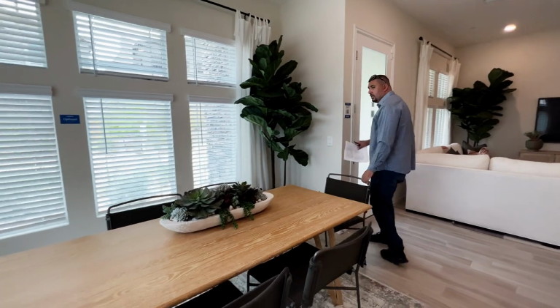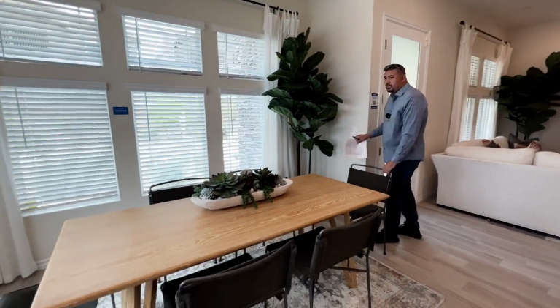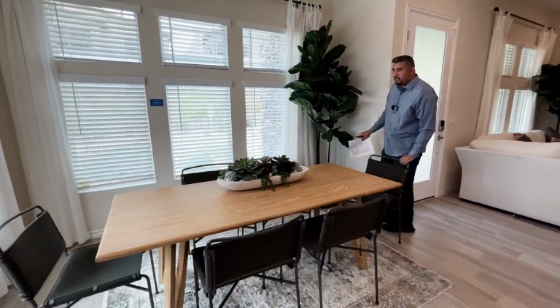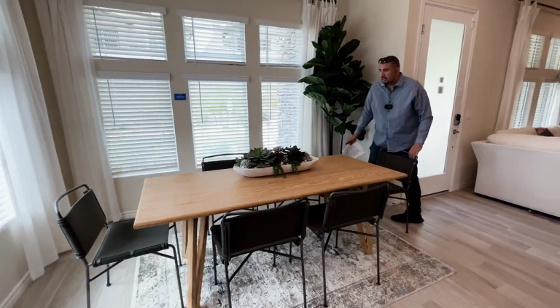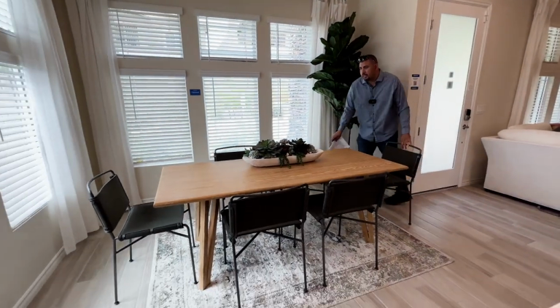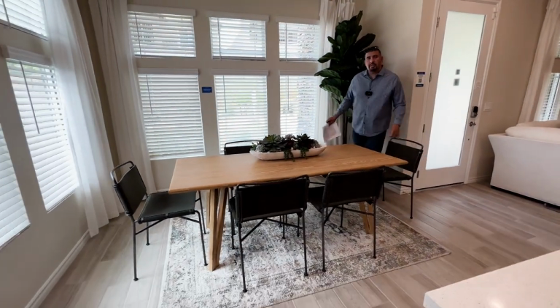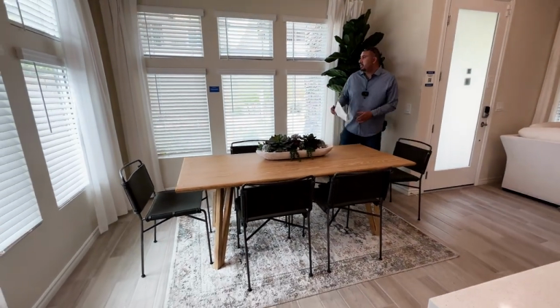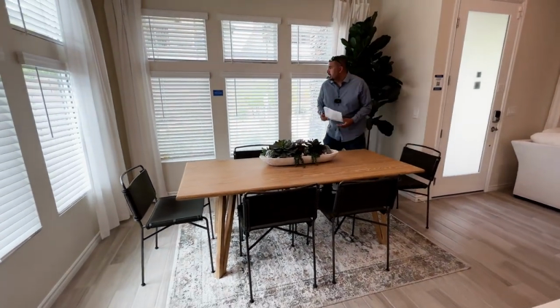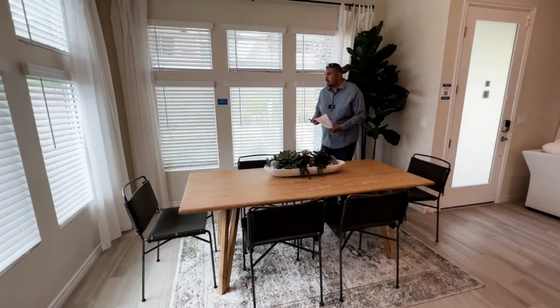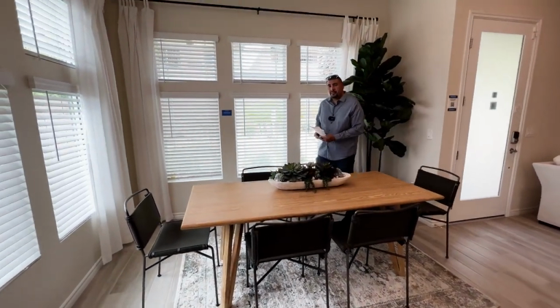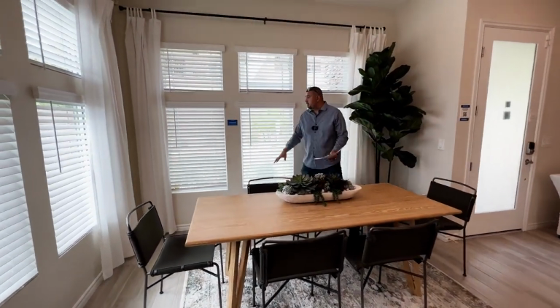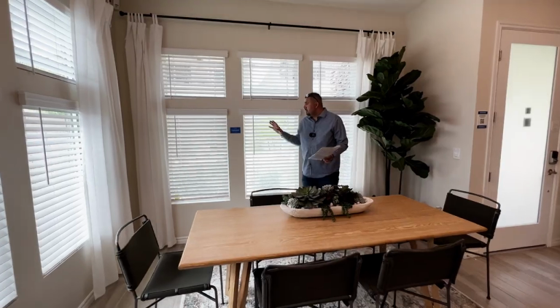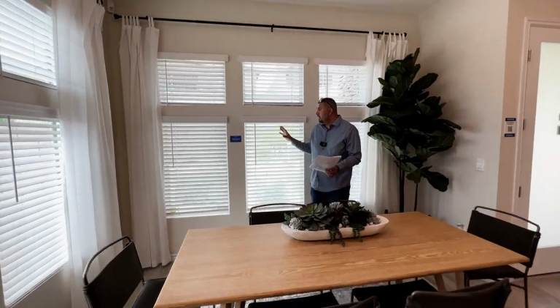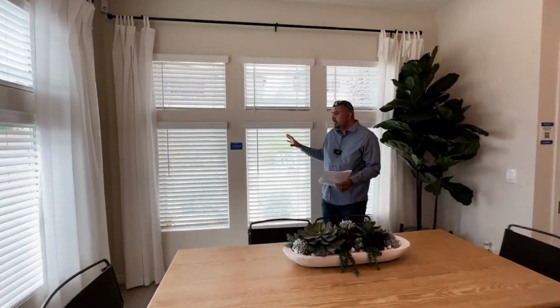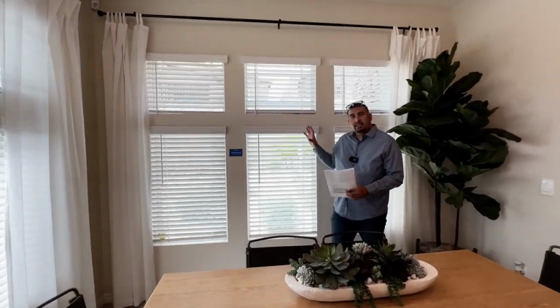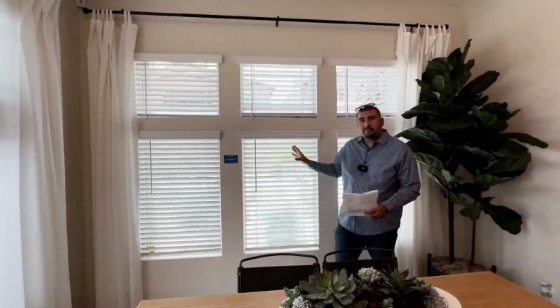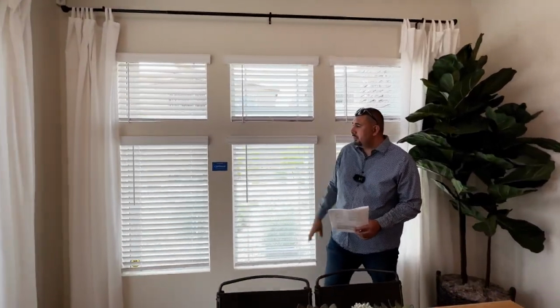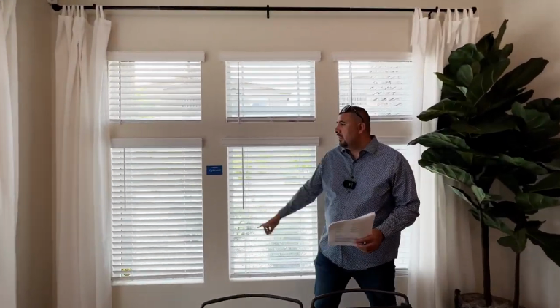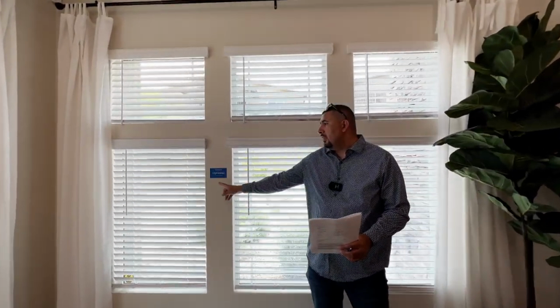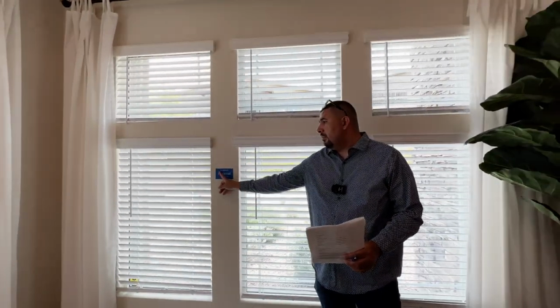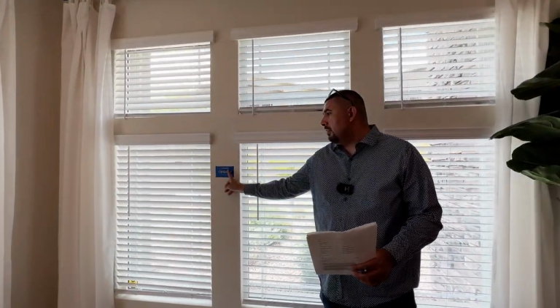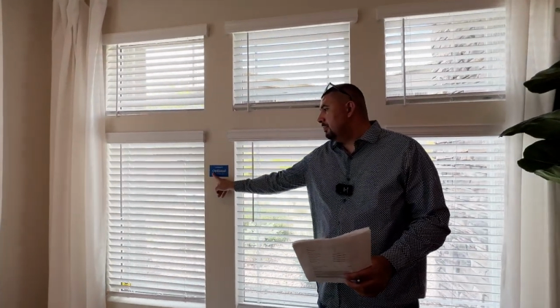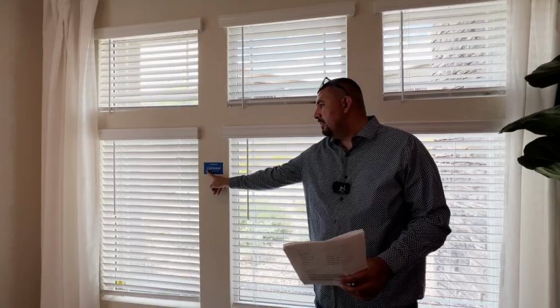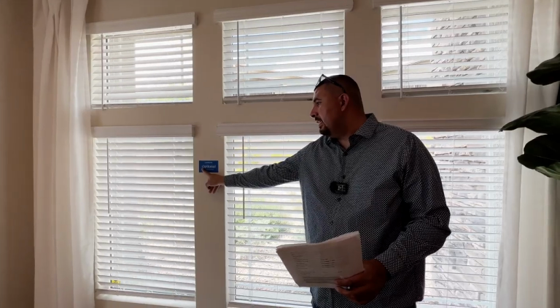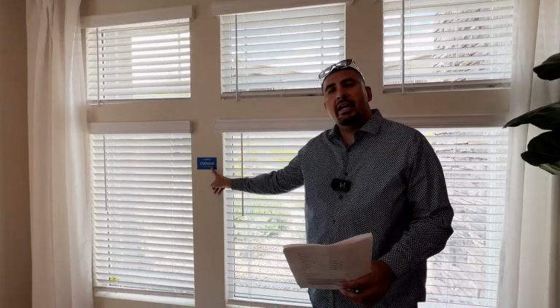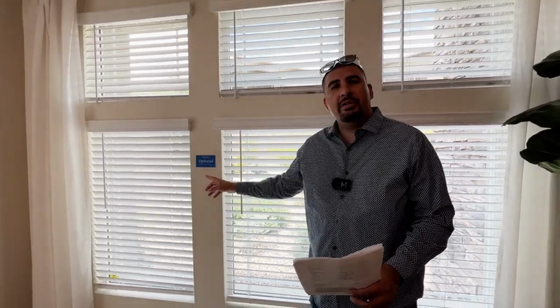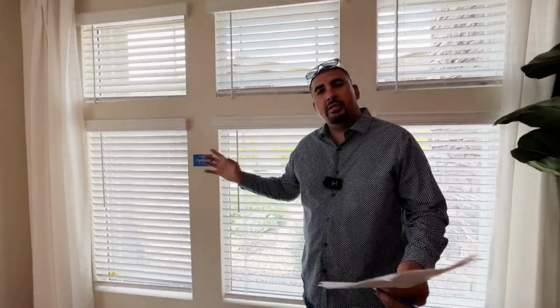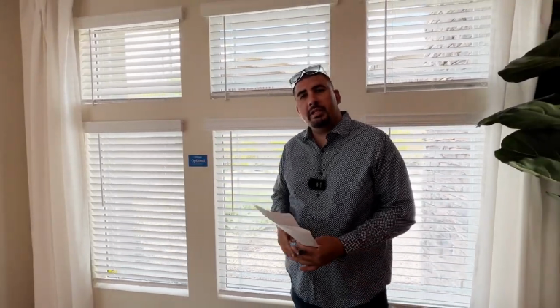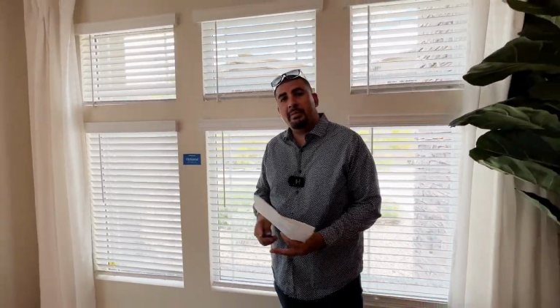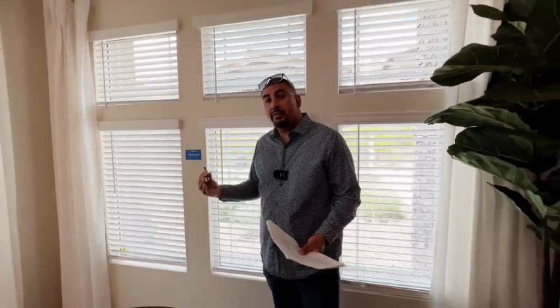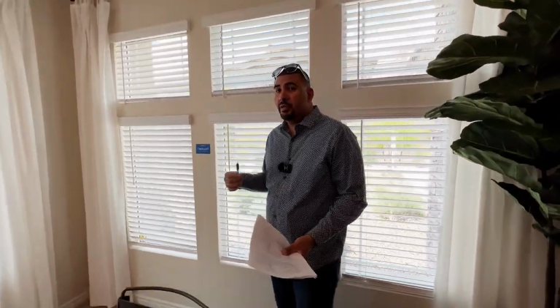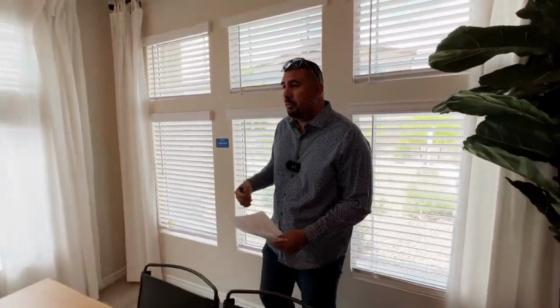There's a nice-size dining room area. Also, this window right here is optional — Lennar specifically says optional, so something to keep in mind. If you have any further questions, let me know.